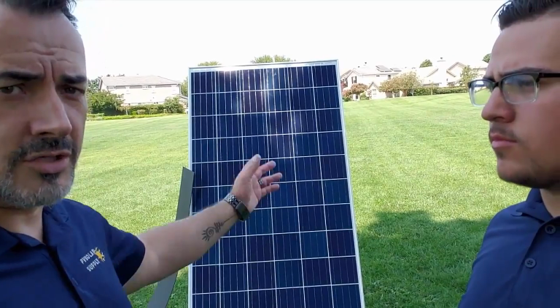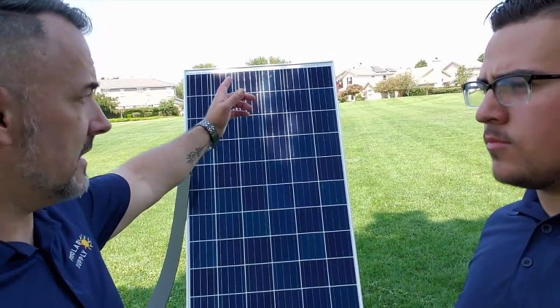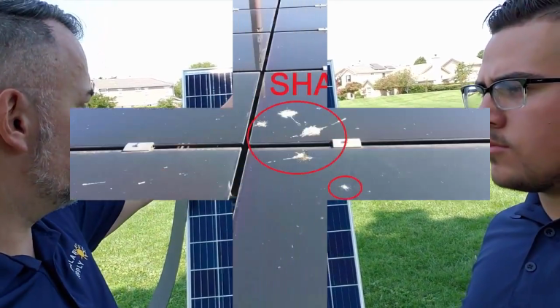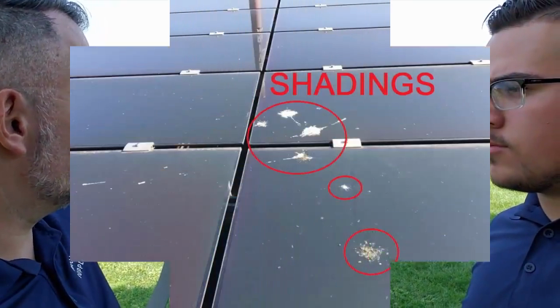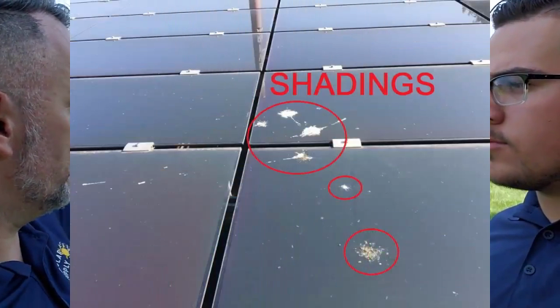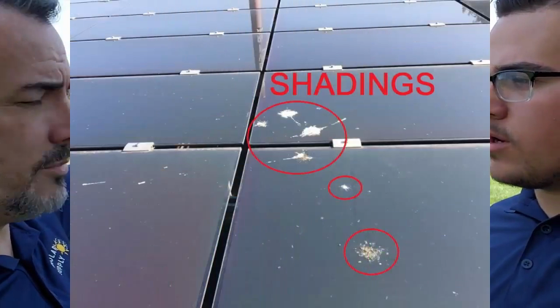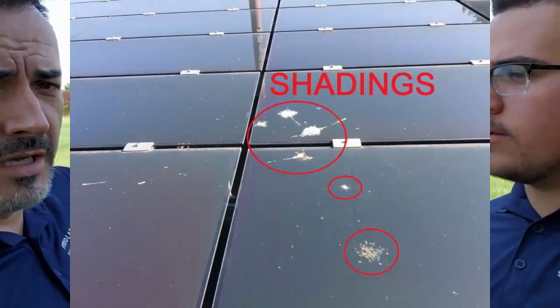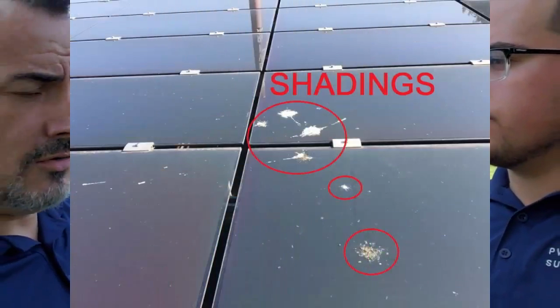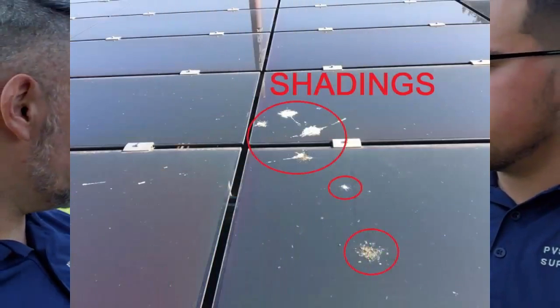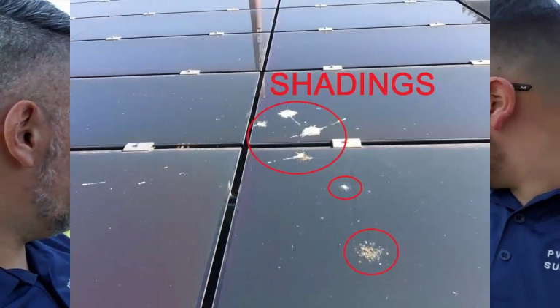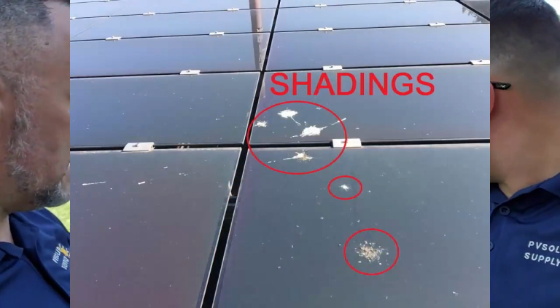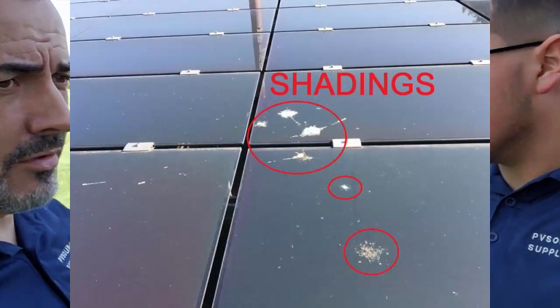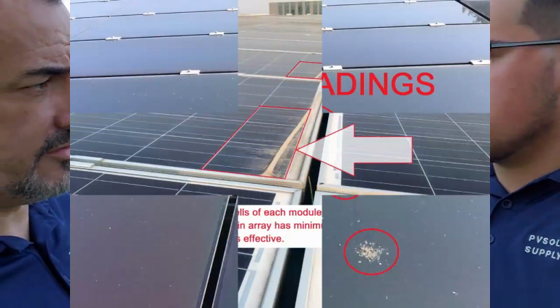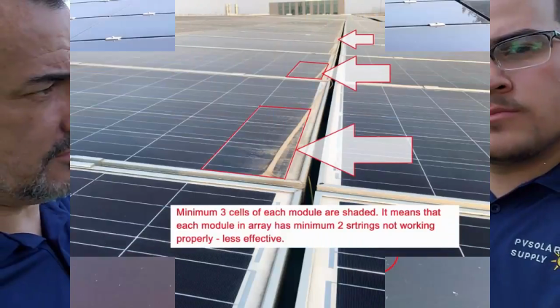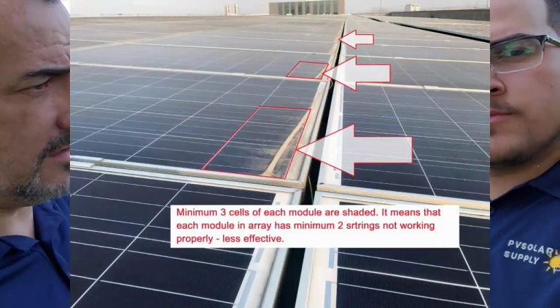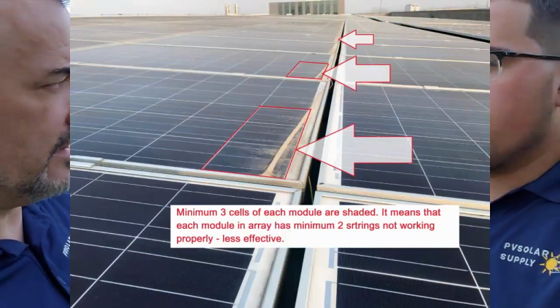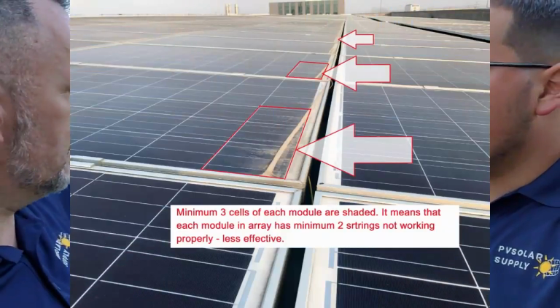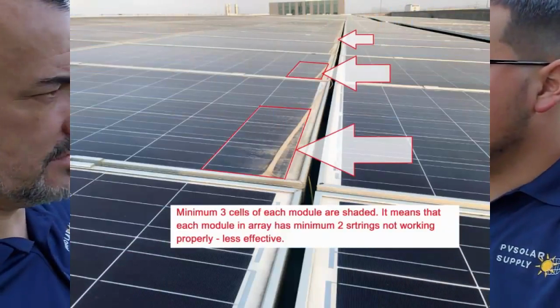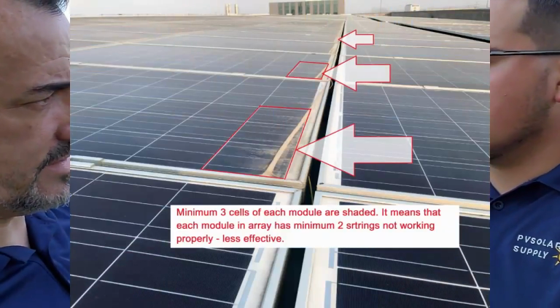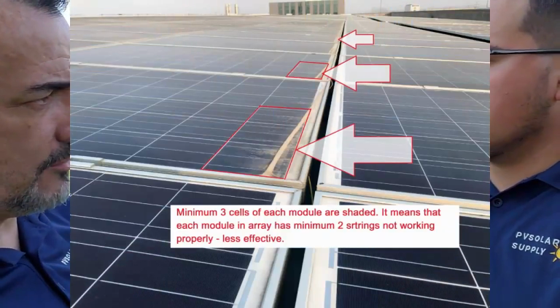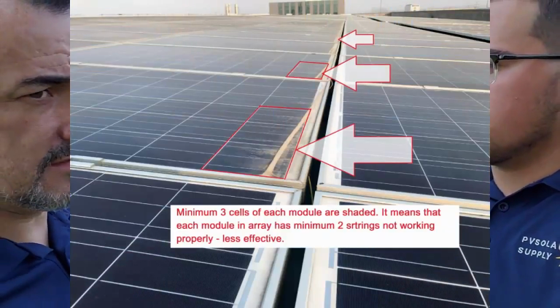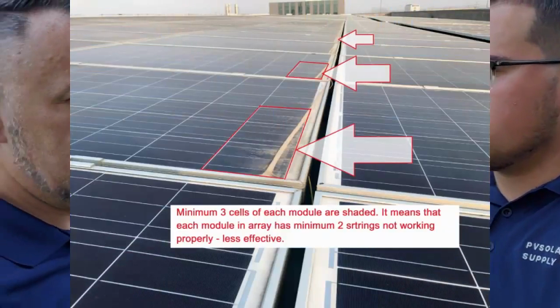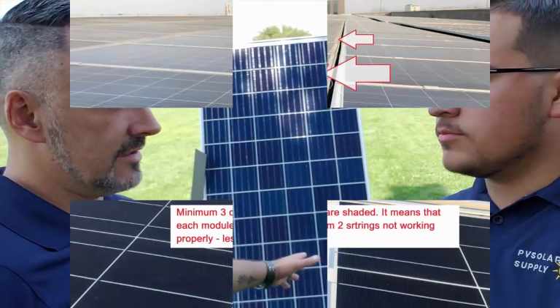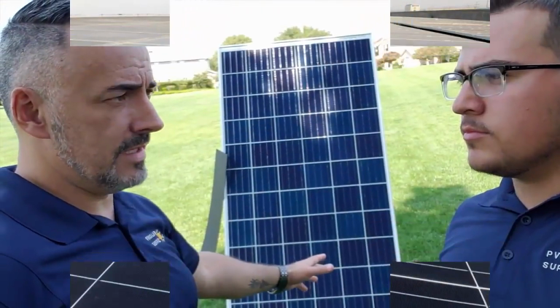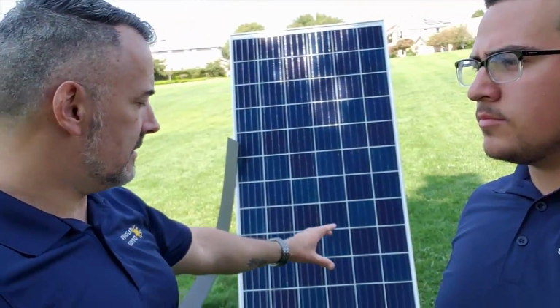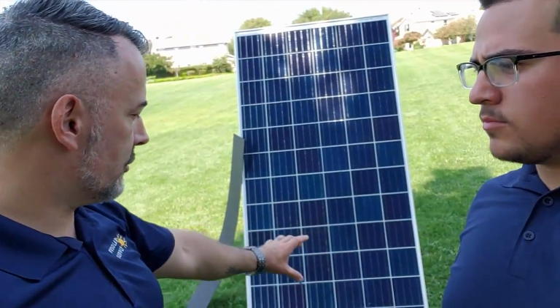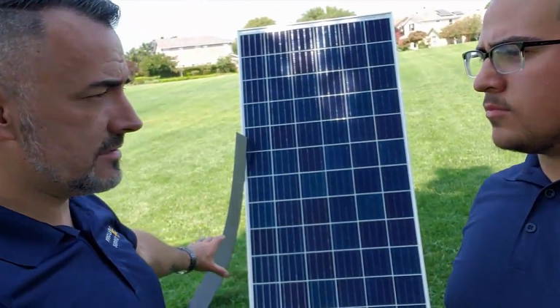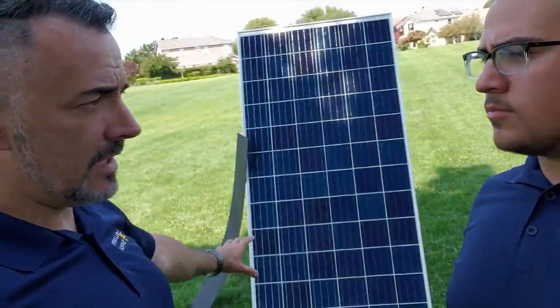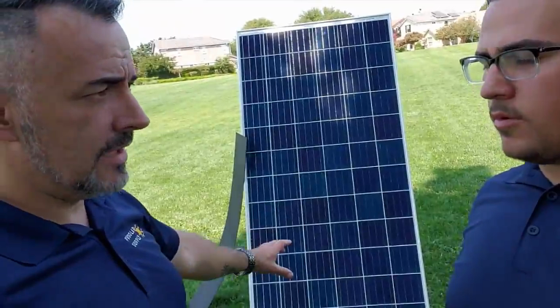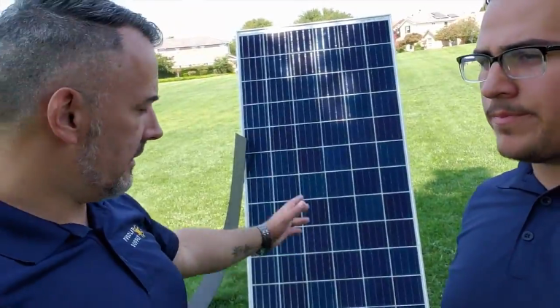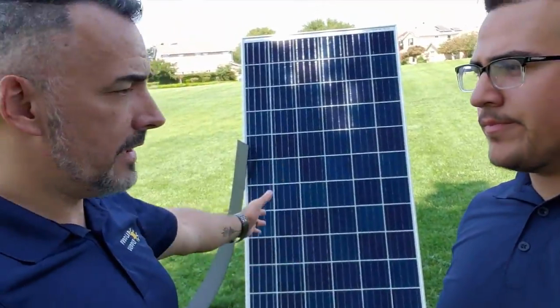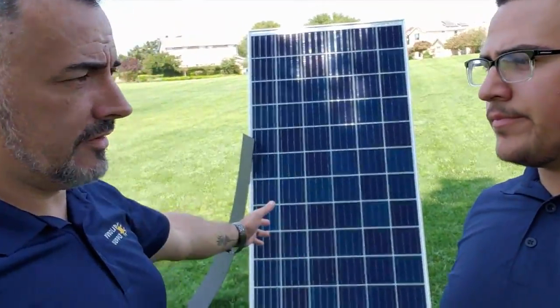Or just imagine you have some bird droppings on the top, or some soiling on the bottom. When you have dust on the panel and then the rain comes and washes it down, it doesn't vanish completely — it just accumulates on the bottom. And then the whole panel fails.